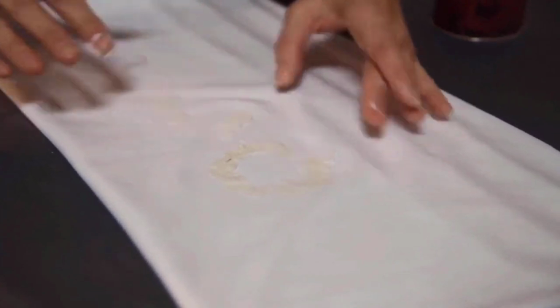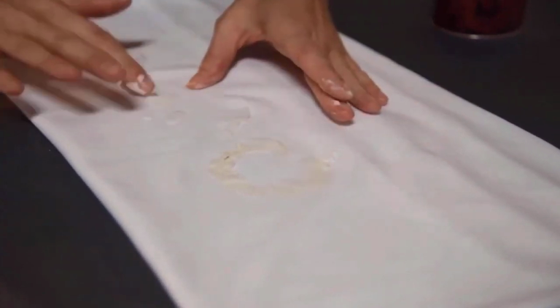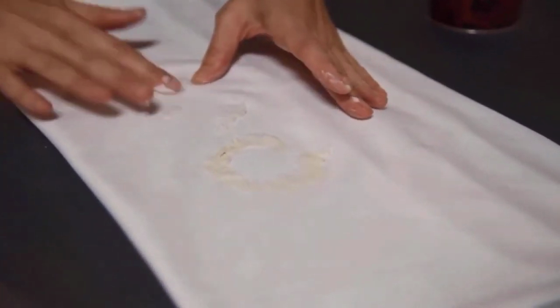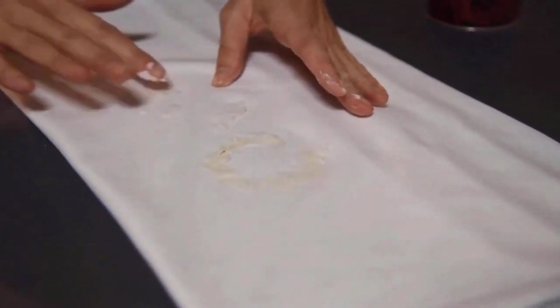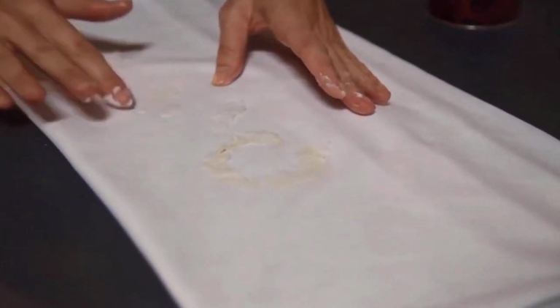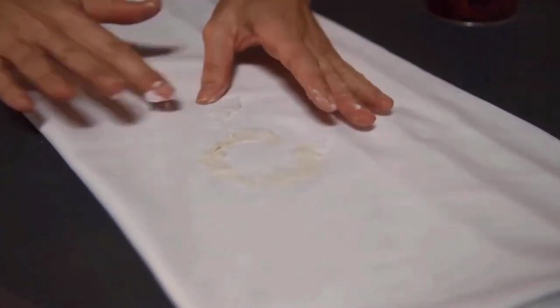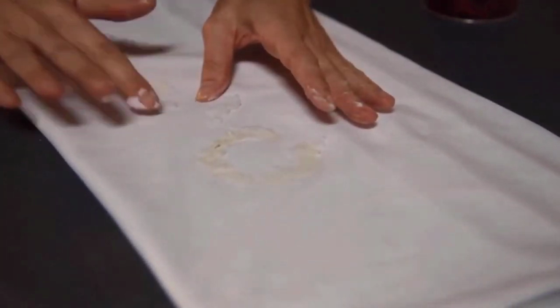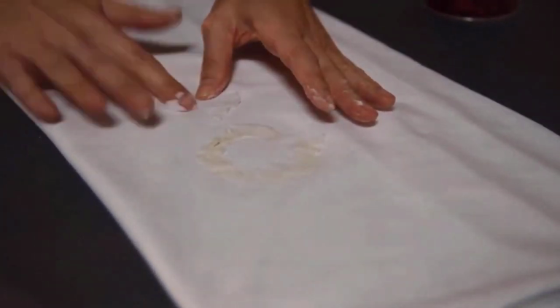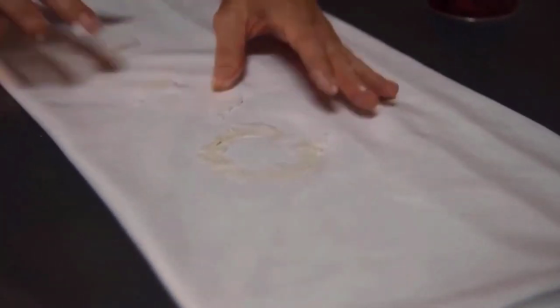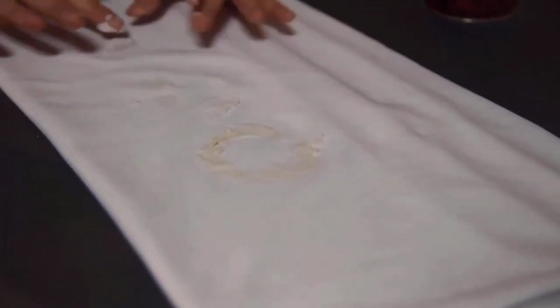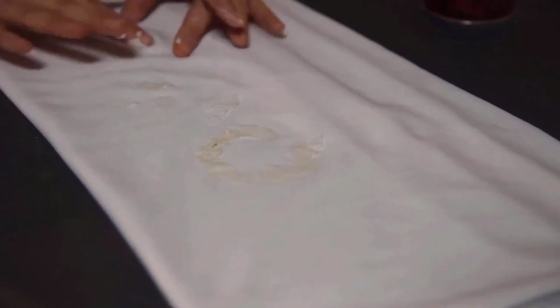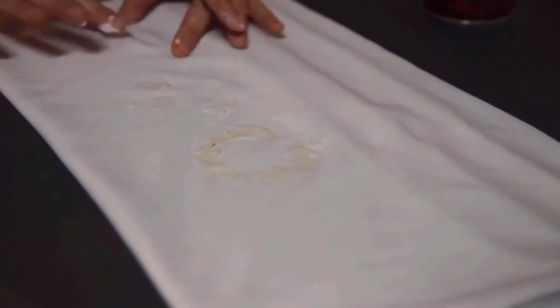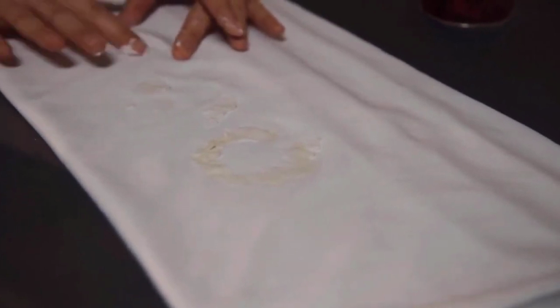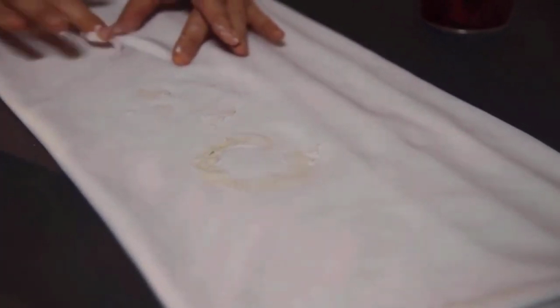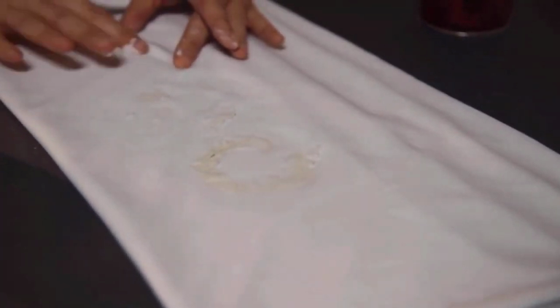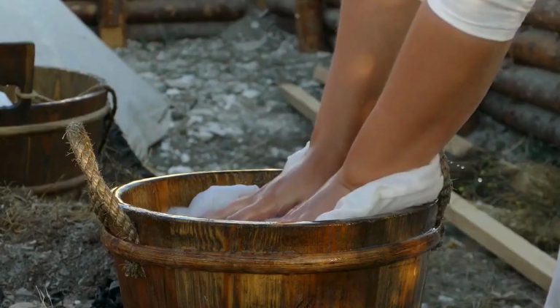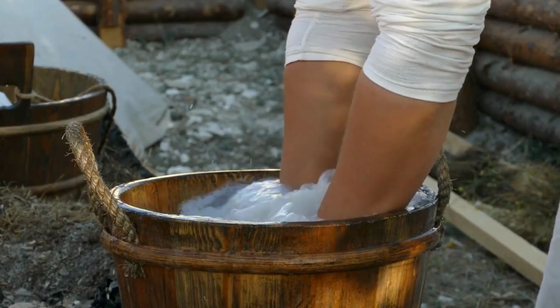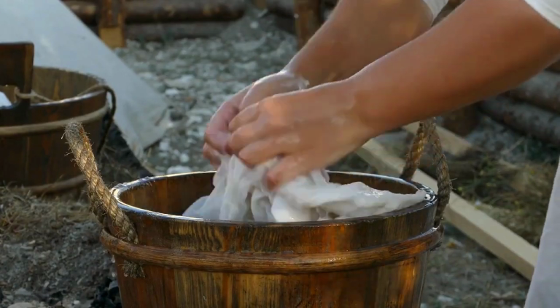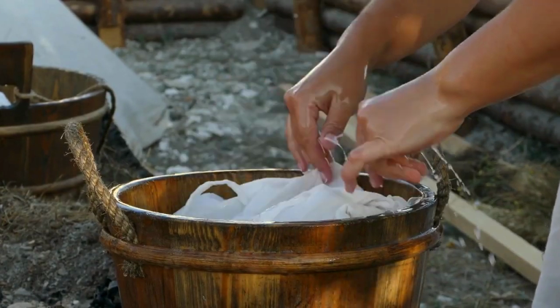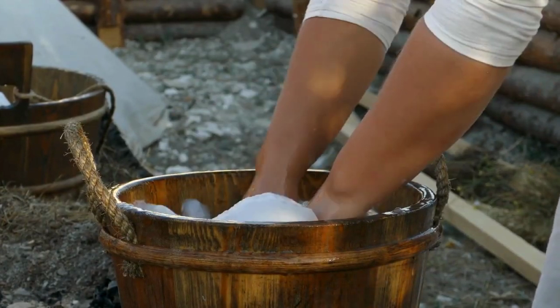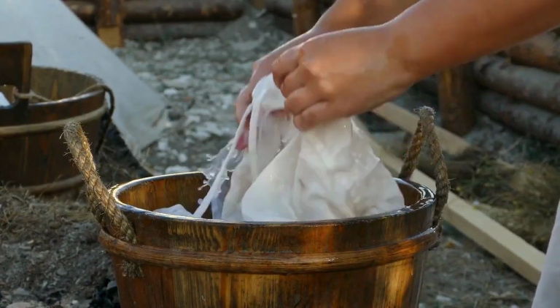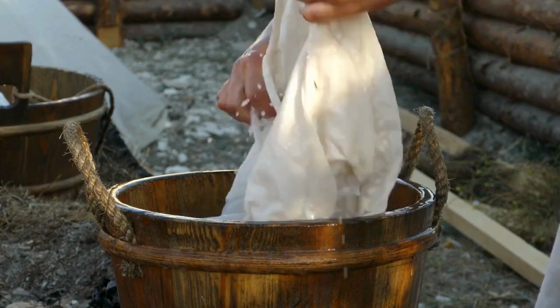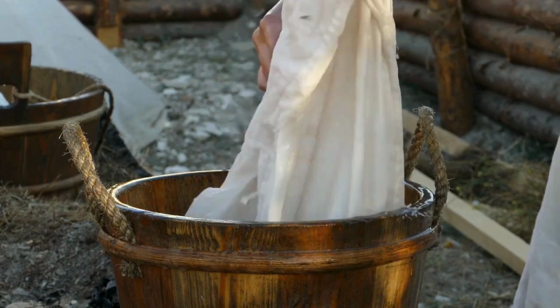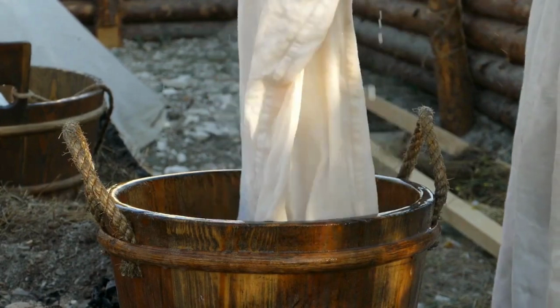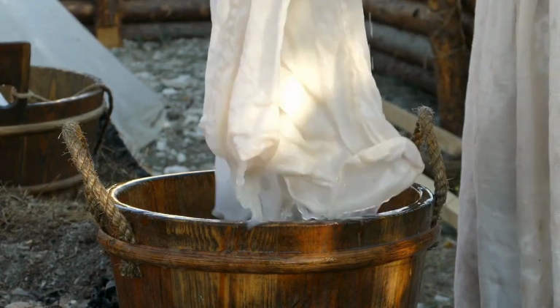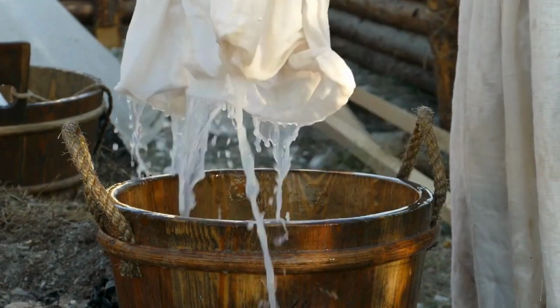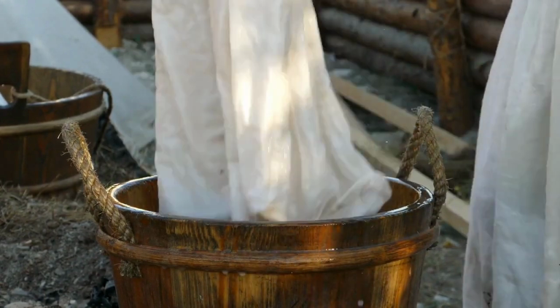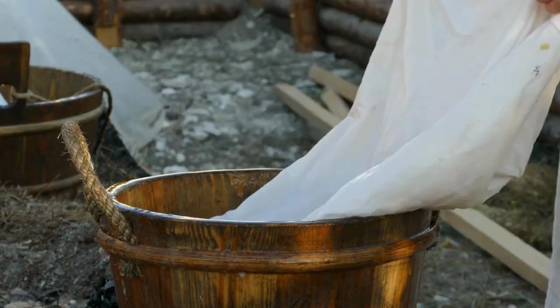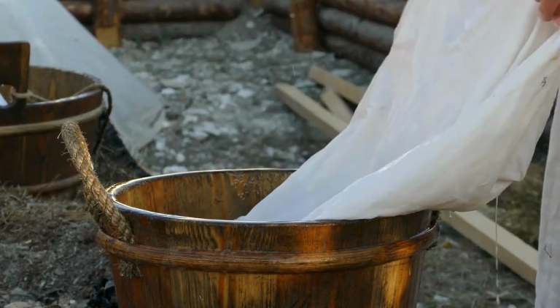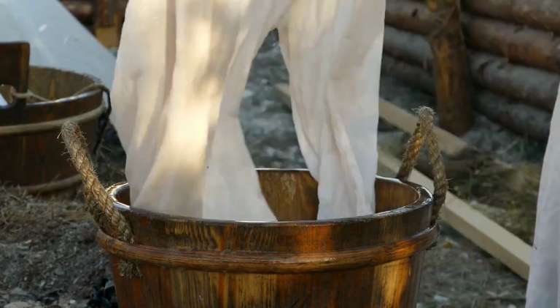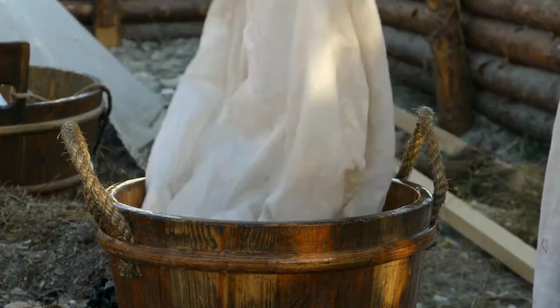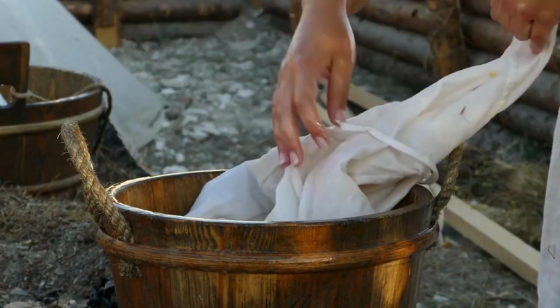Then apply the baking soda paste to the areas where mildew is present and cover the affected parts completely. Gently rub the paste into the fabric and allow the baking soda paste to sit on the clothes for at least 30 minutes. After that, rinse the clothes thoroughly with cold water to remove the baking soda paste. This process will give you good results.